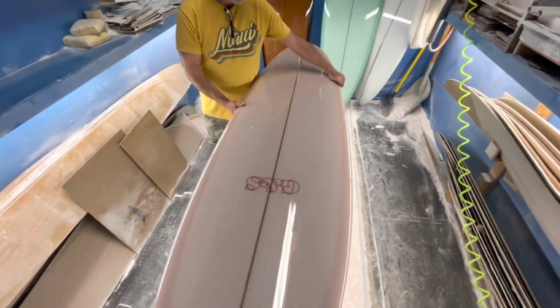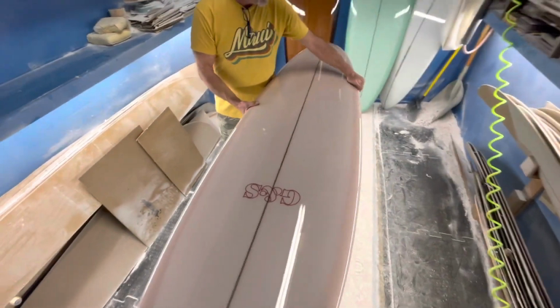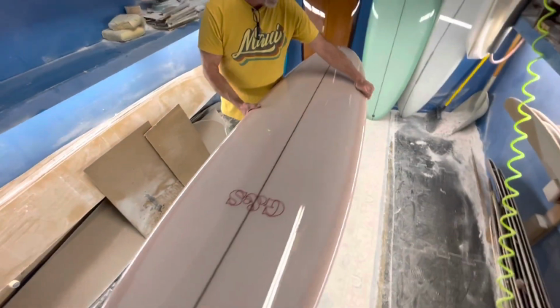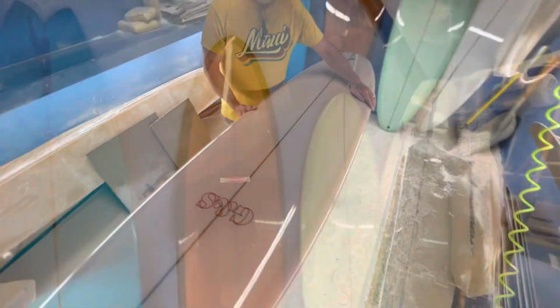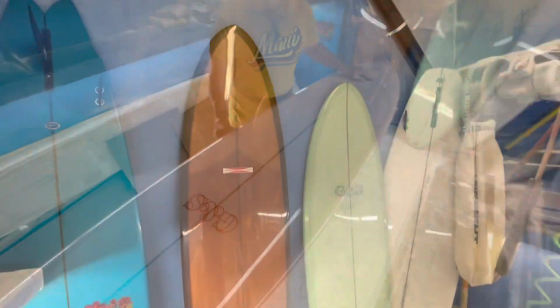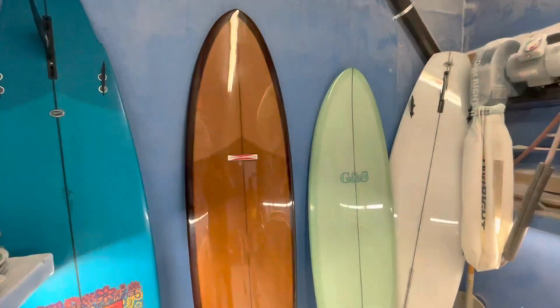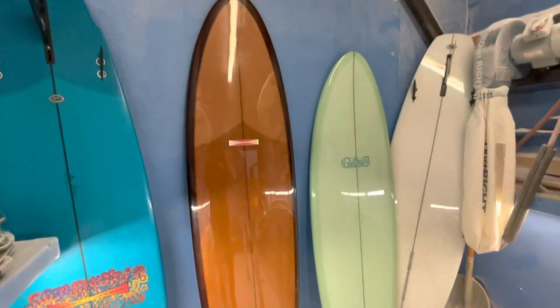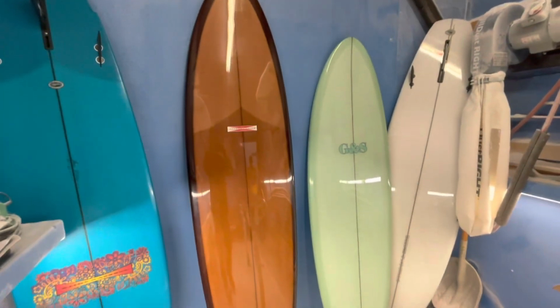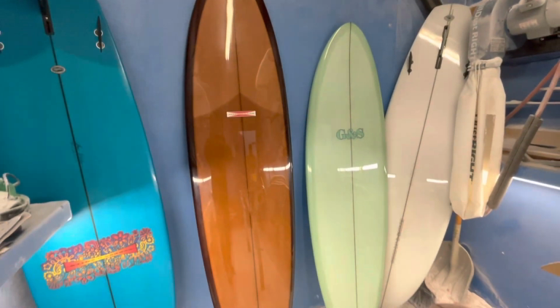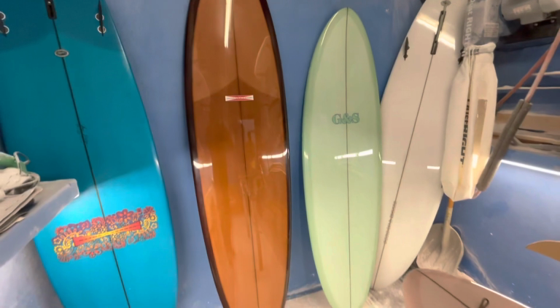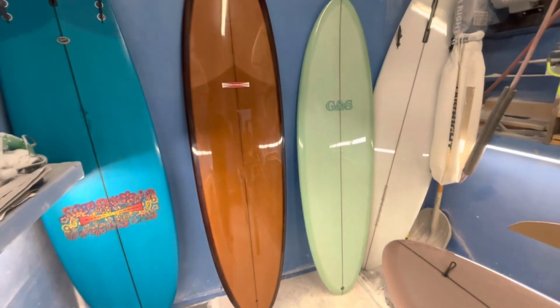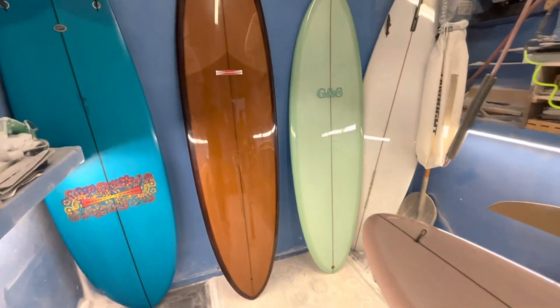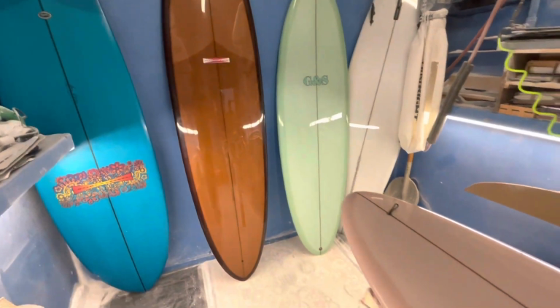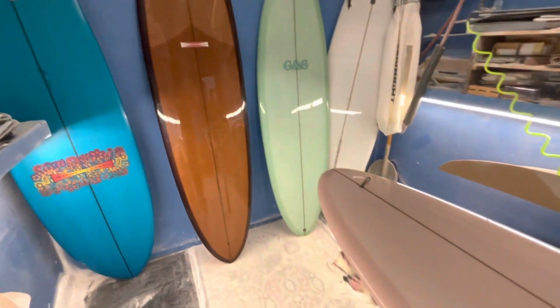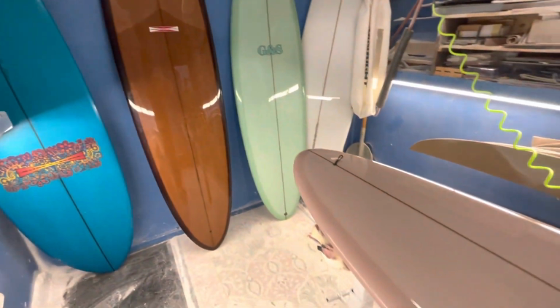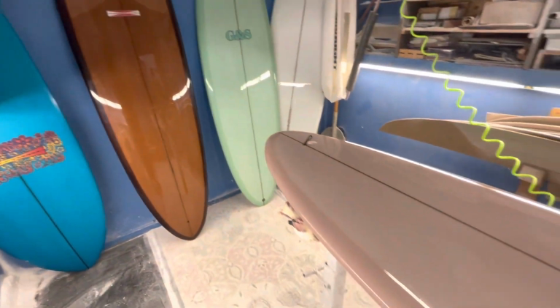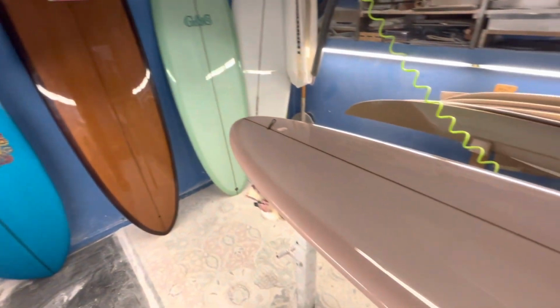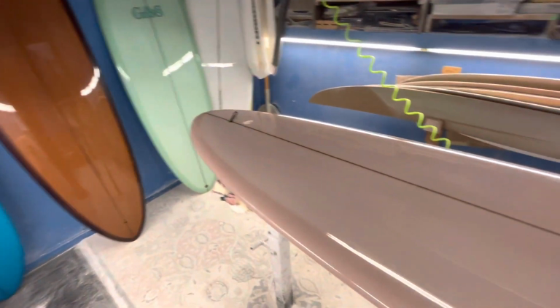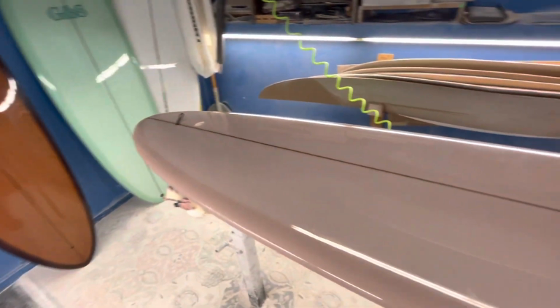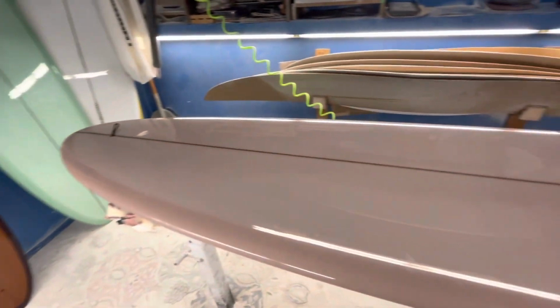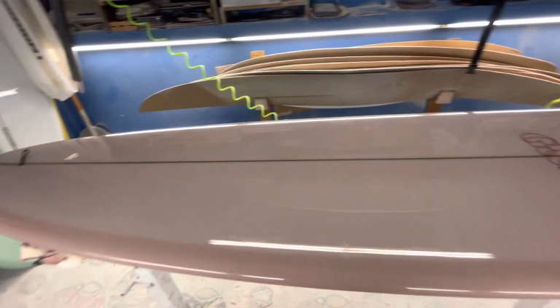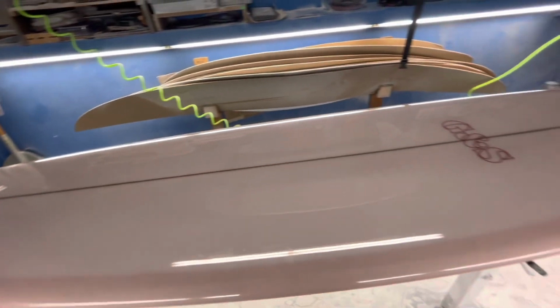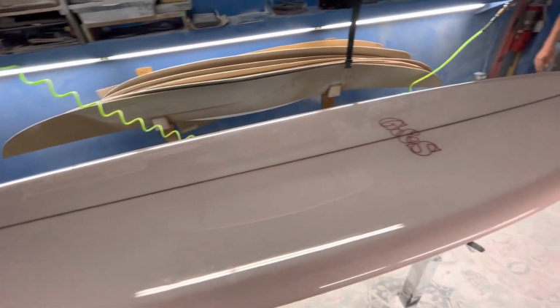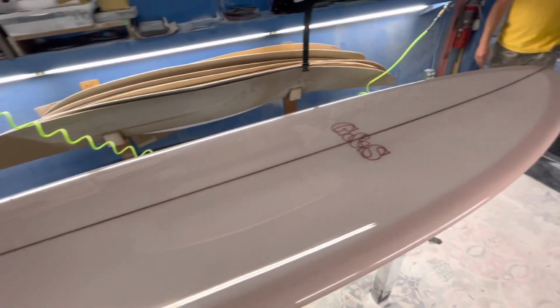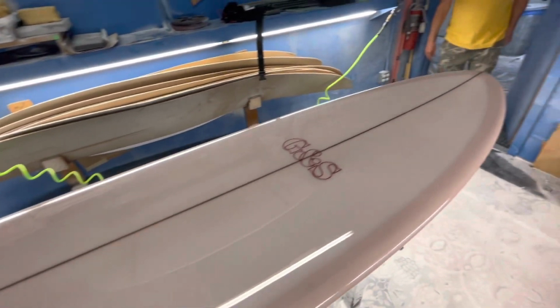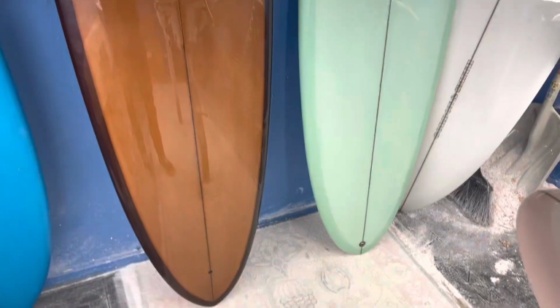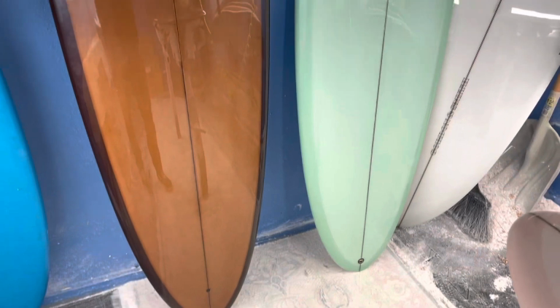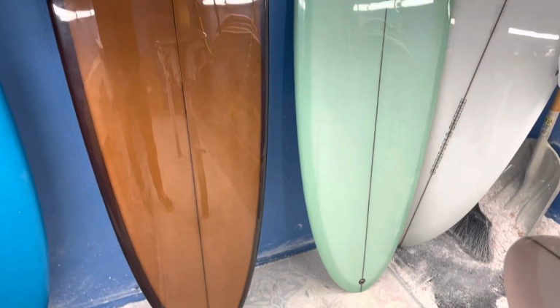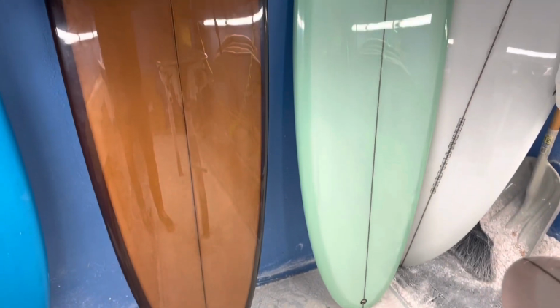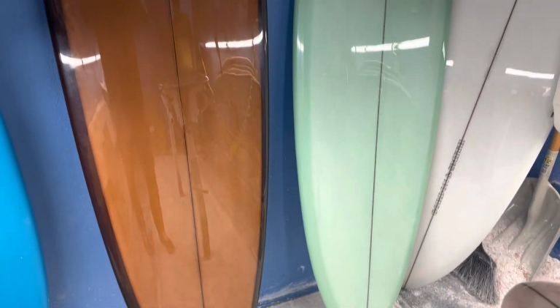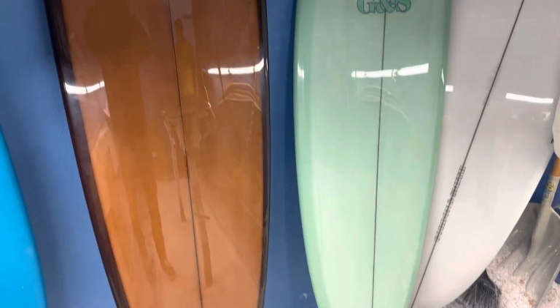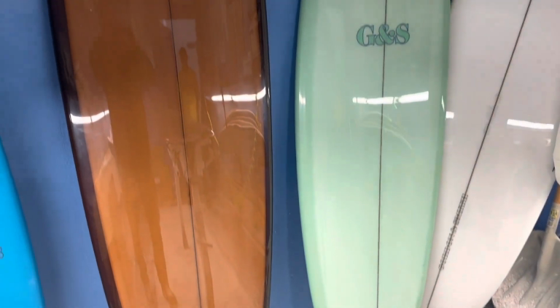This has morphed and developed into probably one of the best go-to boards to have in your quiver, and probably the forefather of a lot of different boards in this size range.